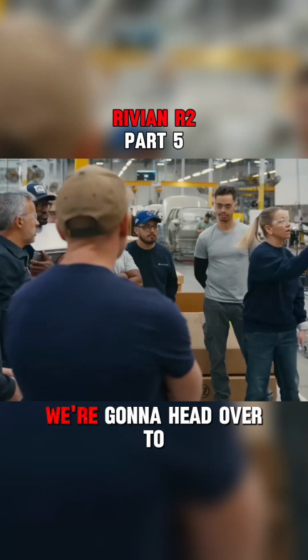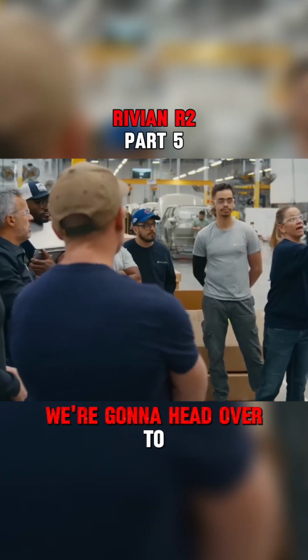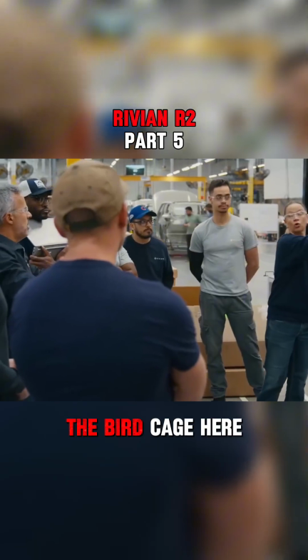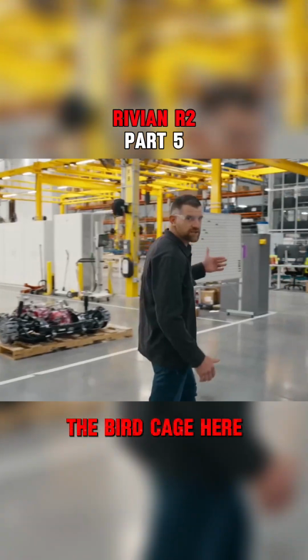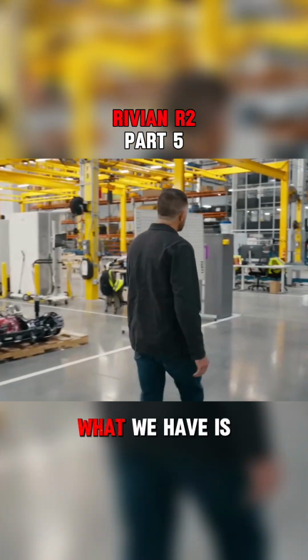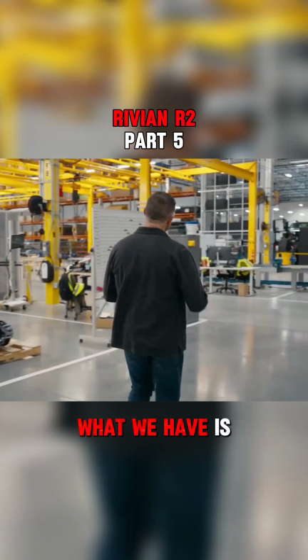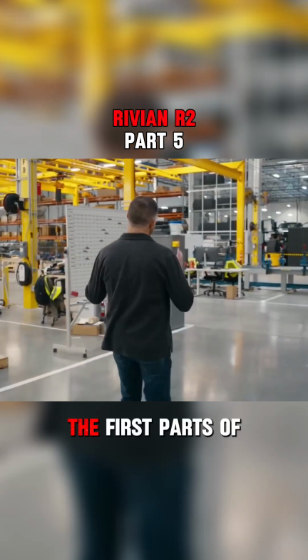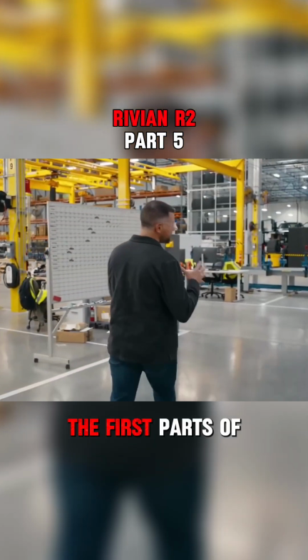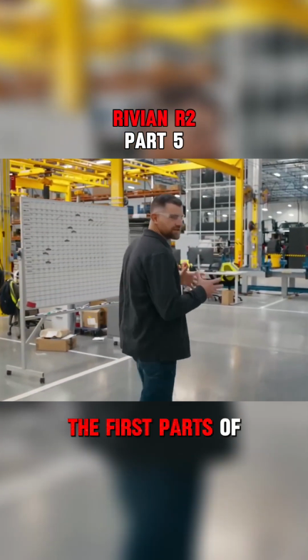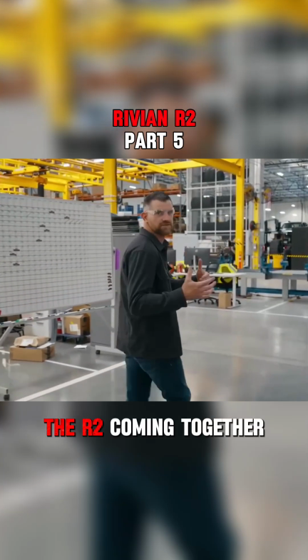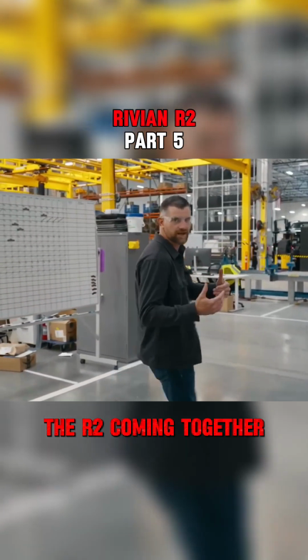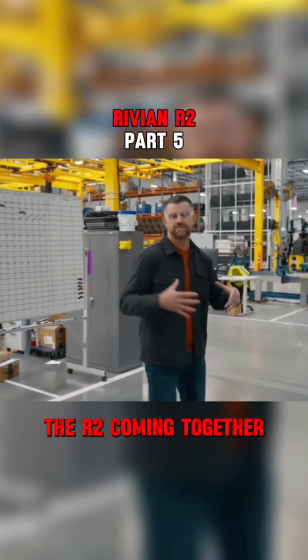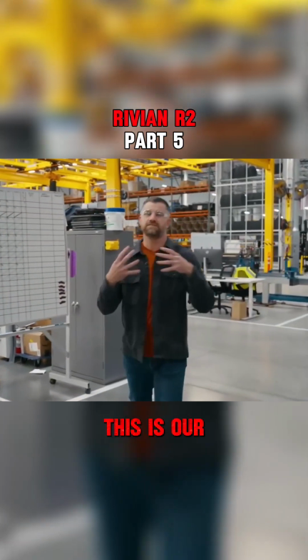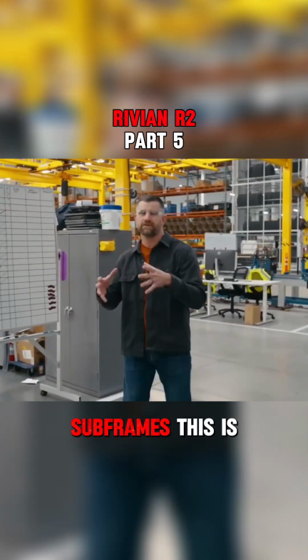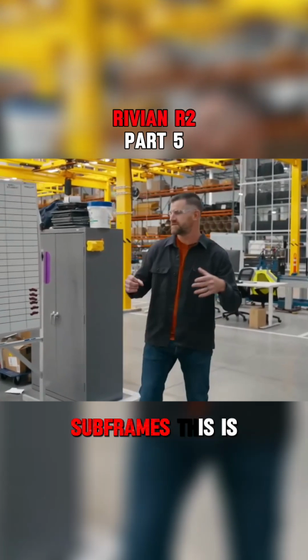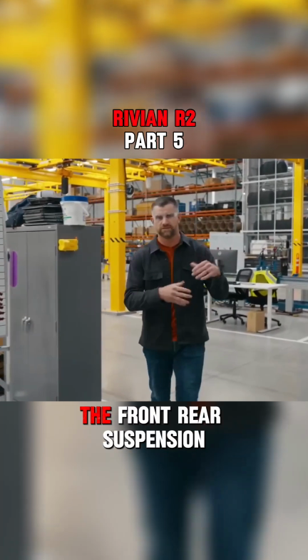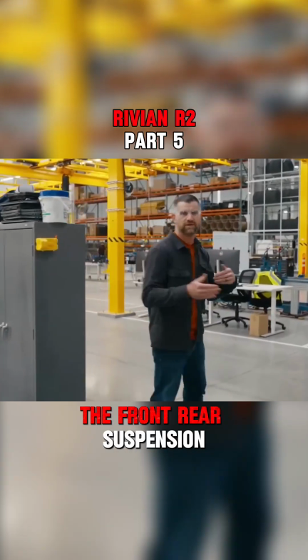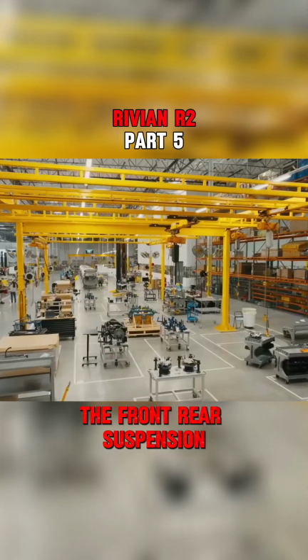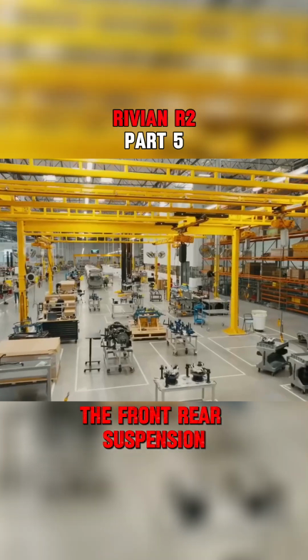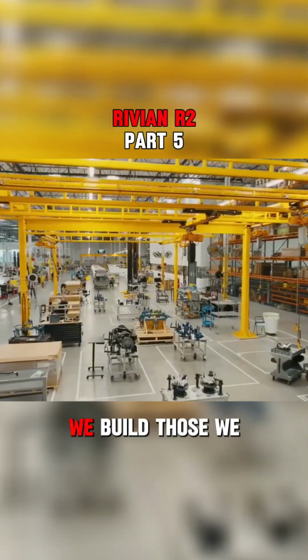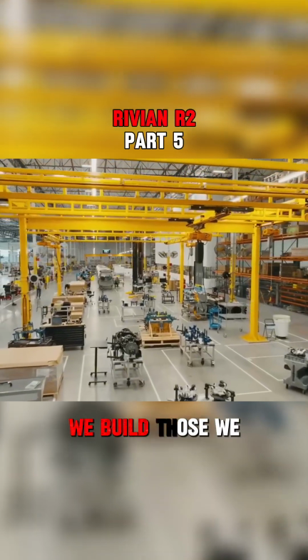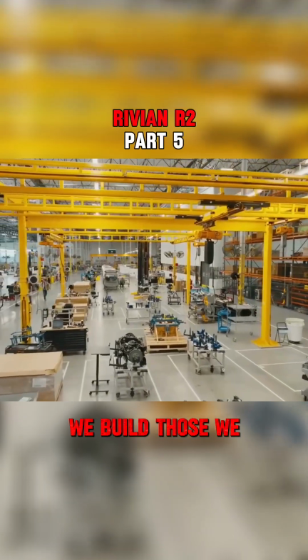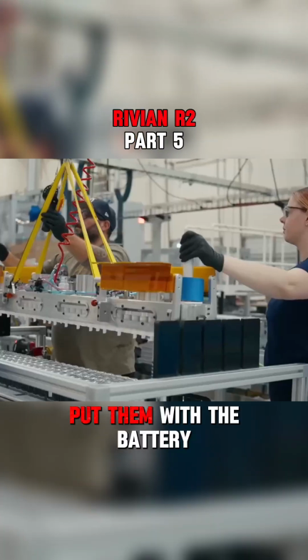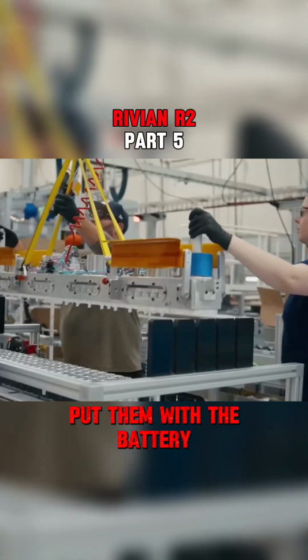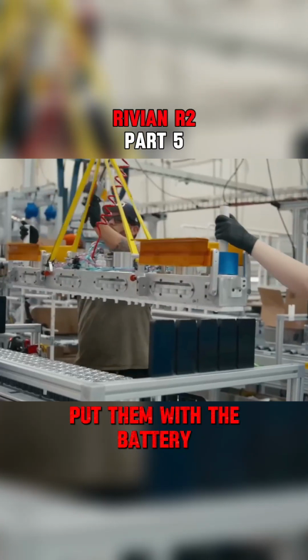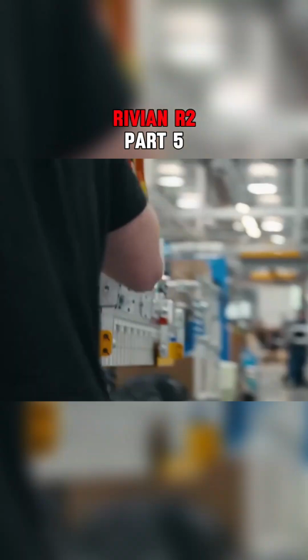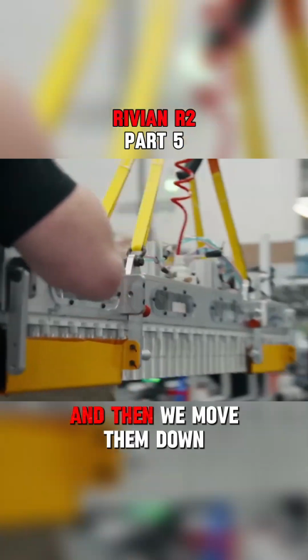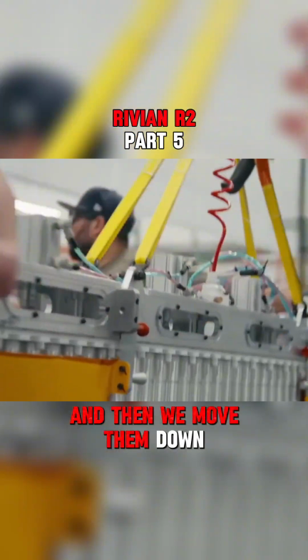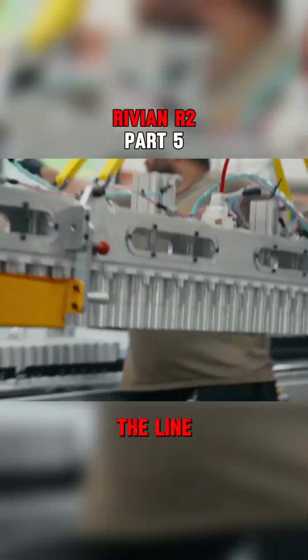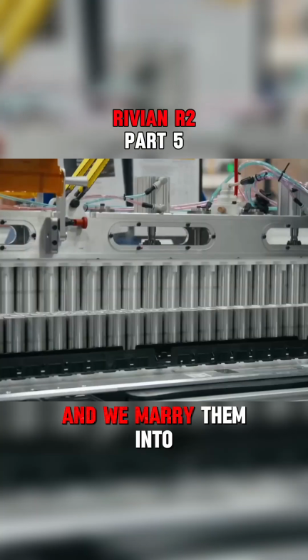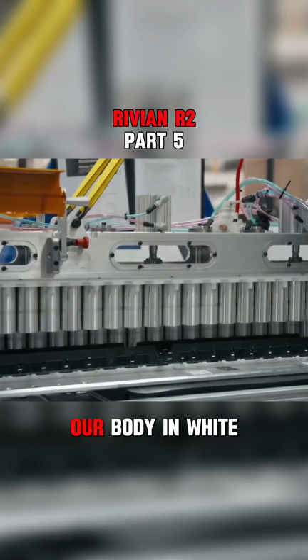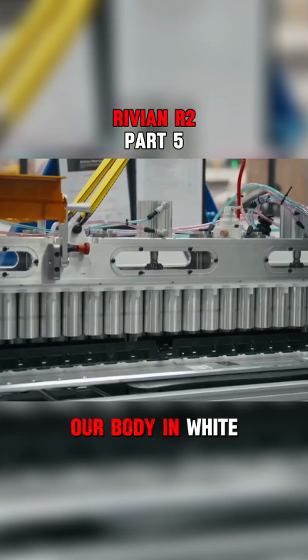We're going to head over to the birdcage here. What we have is the first parts of the R2 coming together. This is our subframes, this is the front and rear suspension. We build those, we put them with the battery, and then we move them down the line and we marry them into our body in white.